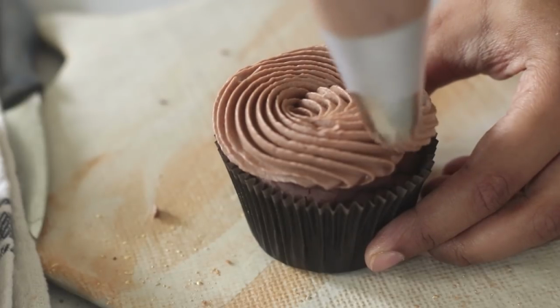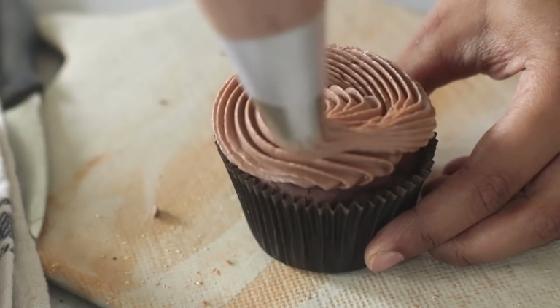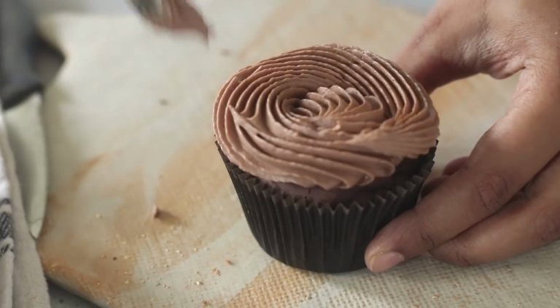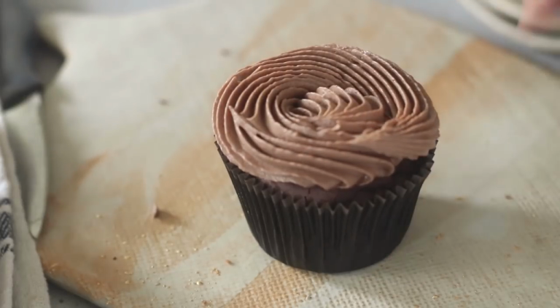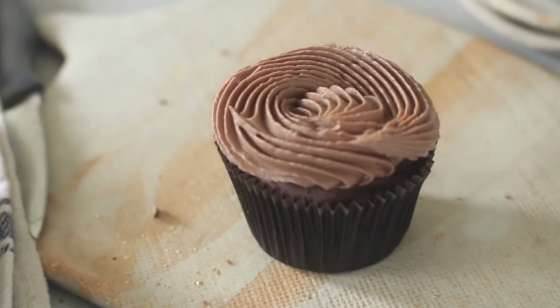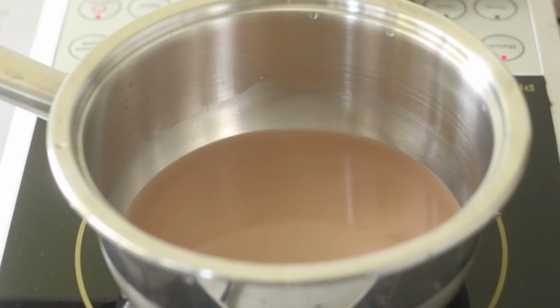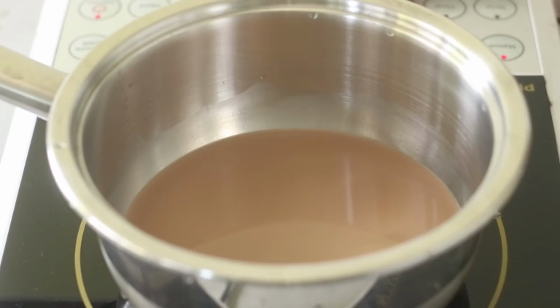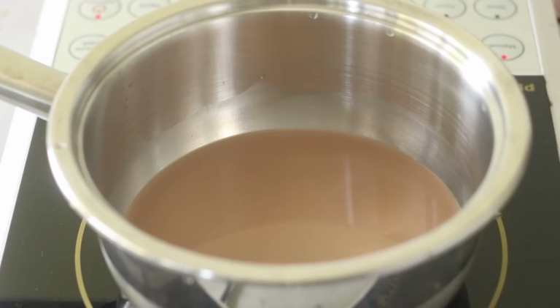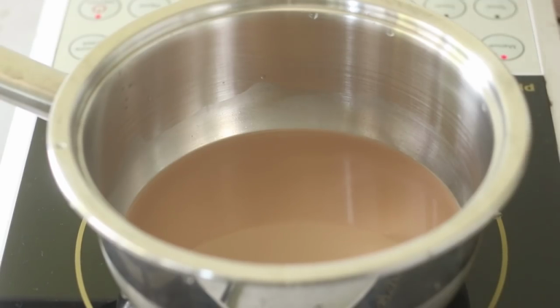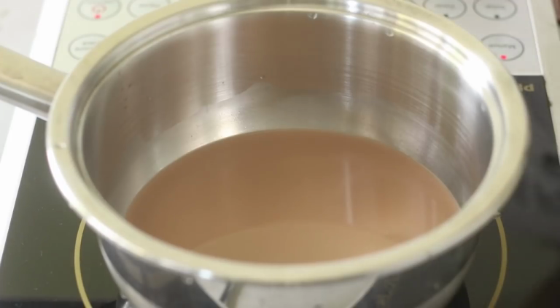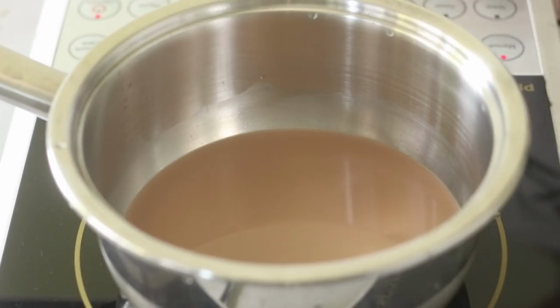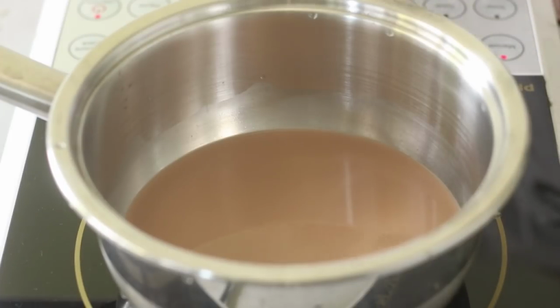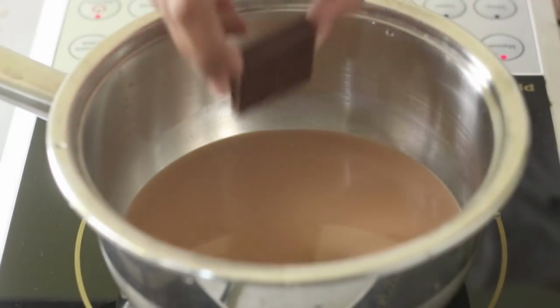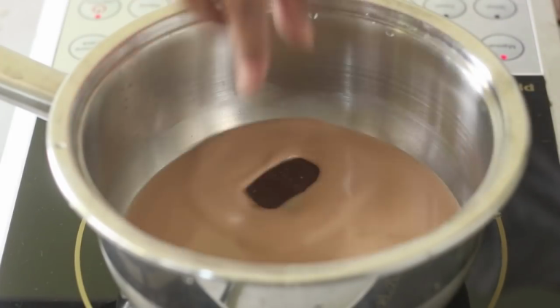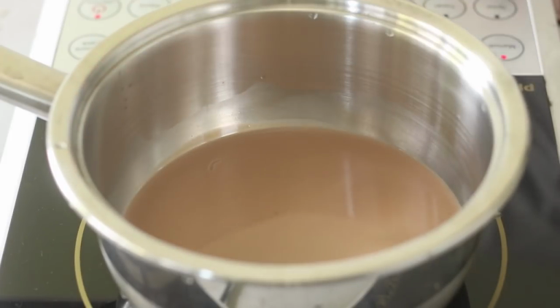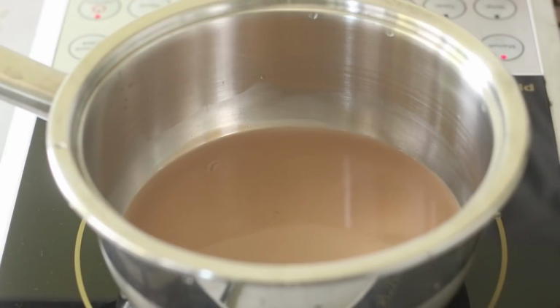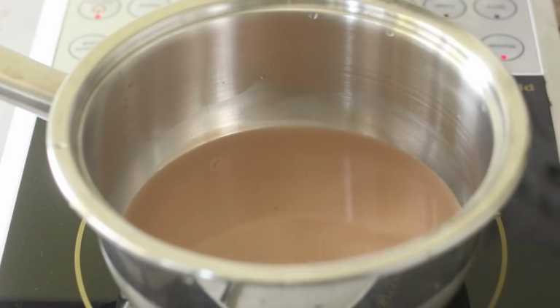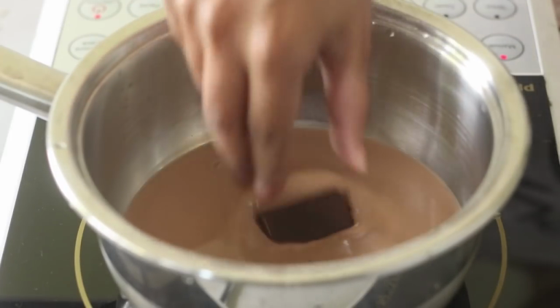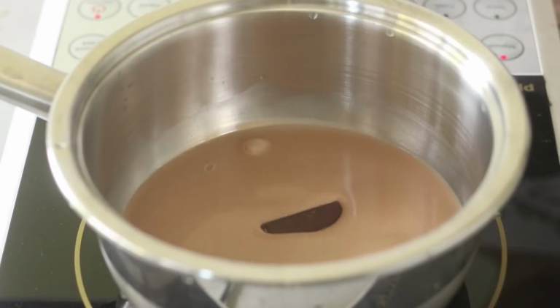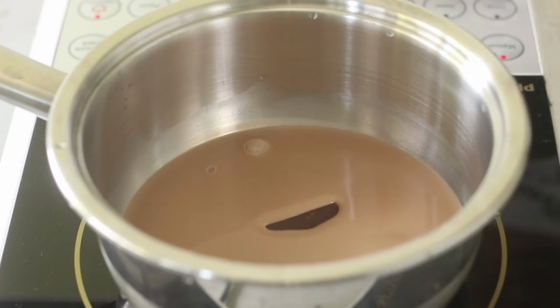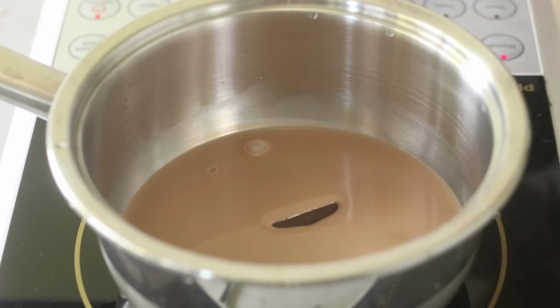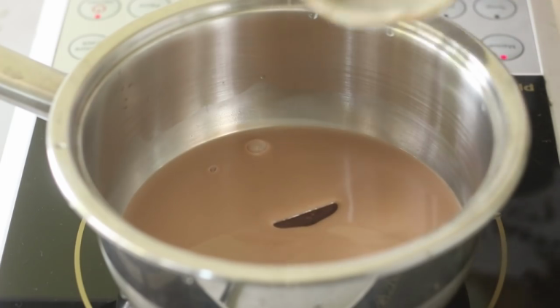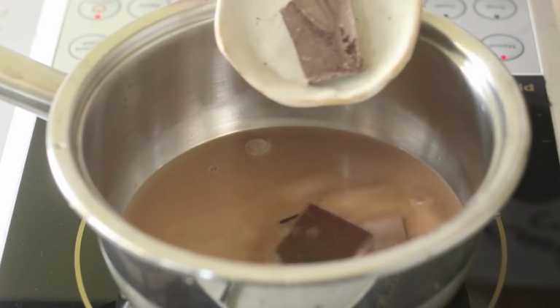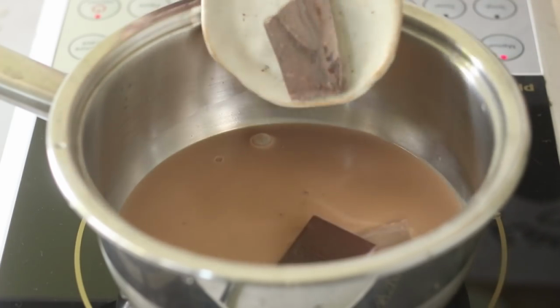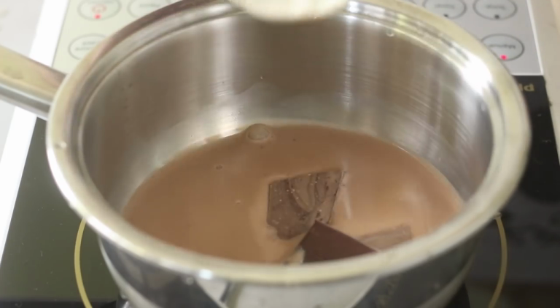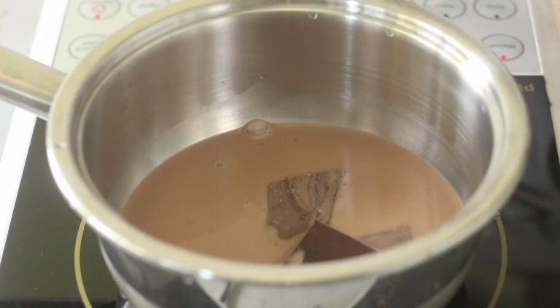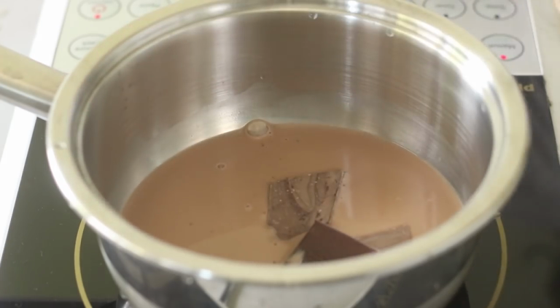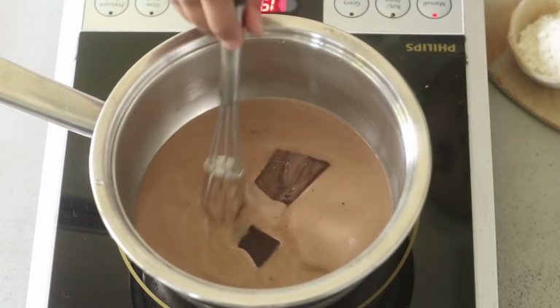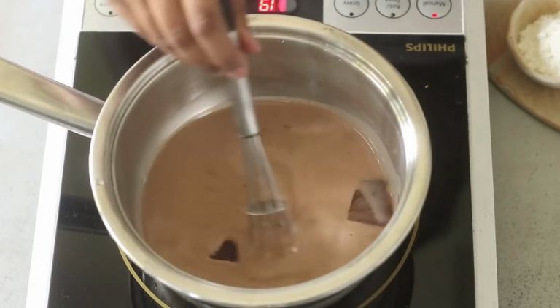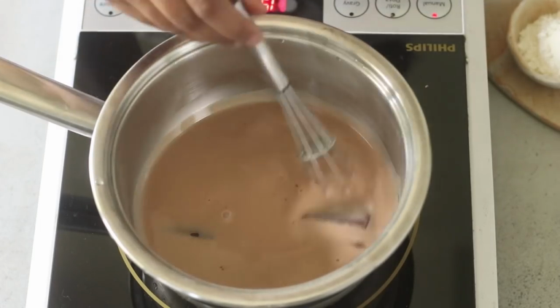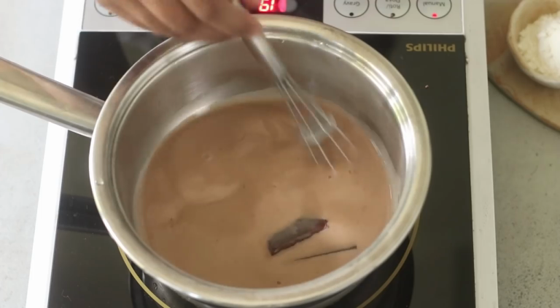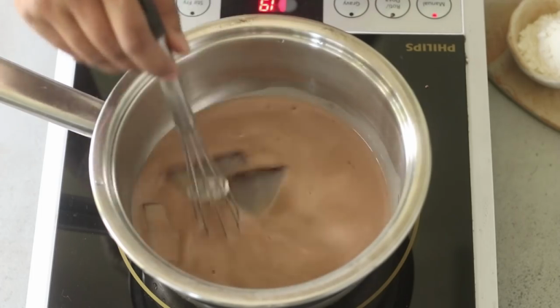Now to make this frosting we are following the boiled milk buttercream technique. But instead of milk I'm adding chocolate flavored milk. So that really adds on to the chocolate flavor — the intensity increases. To that I'm adding some dark chocolate.